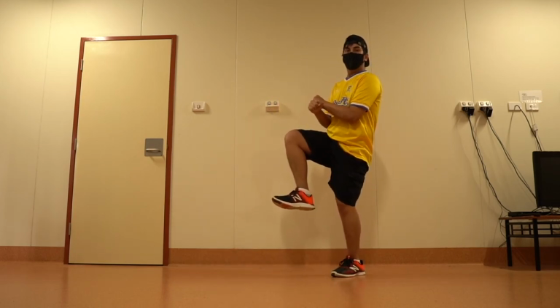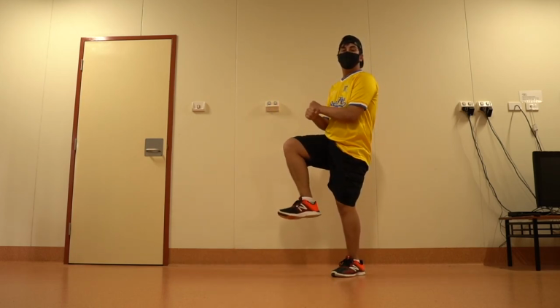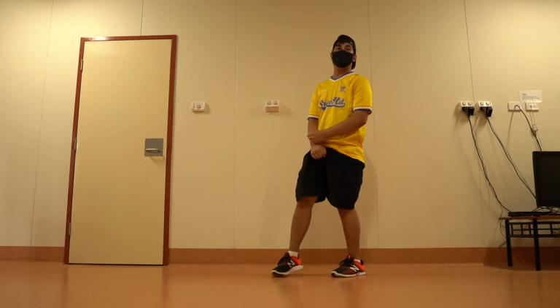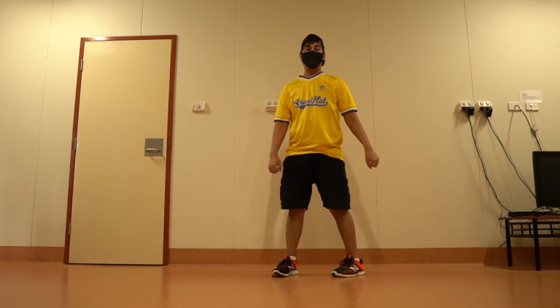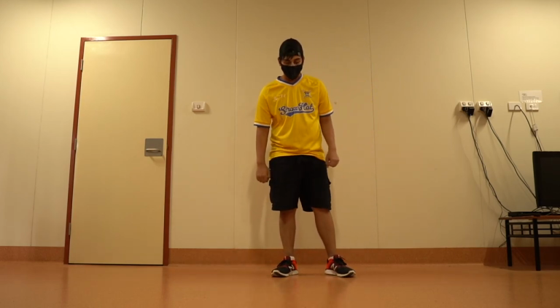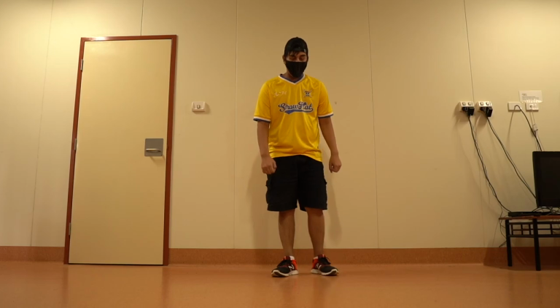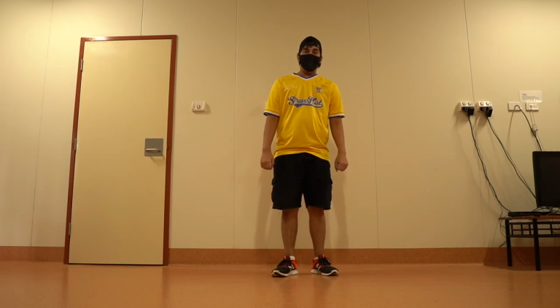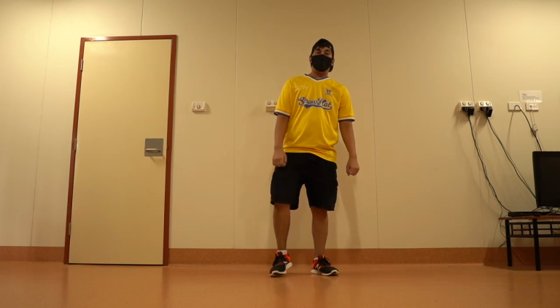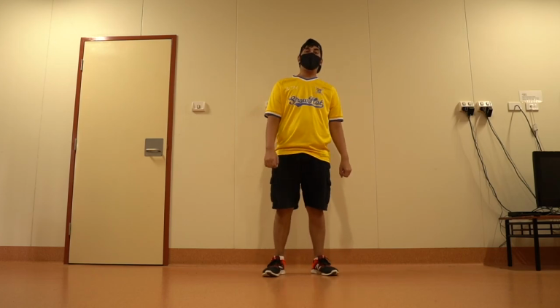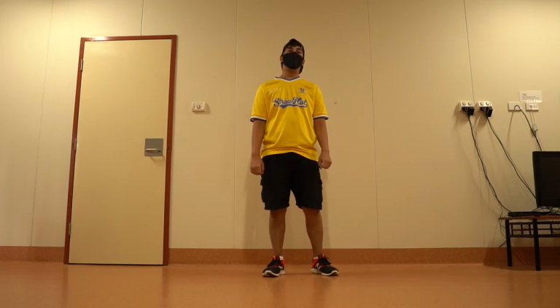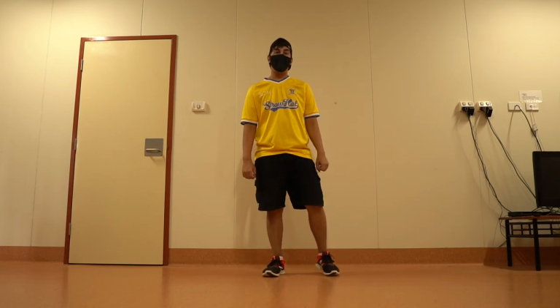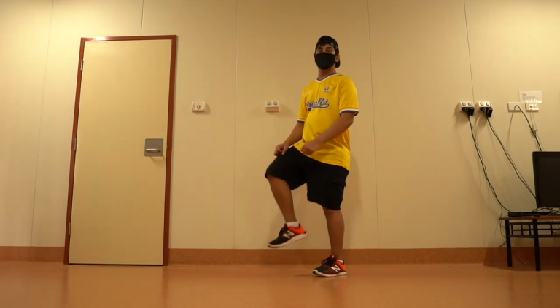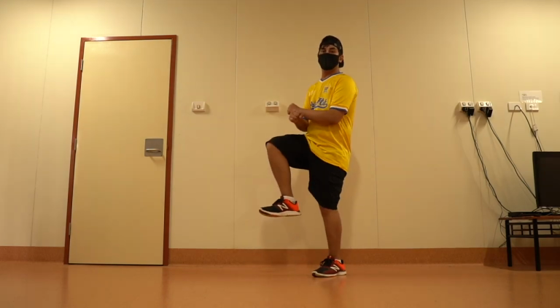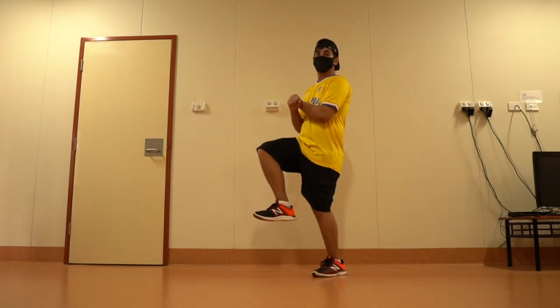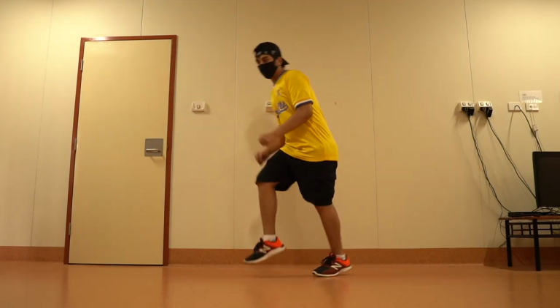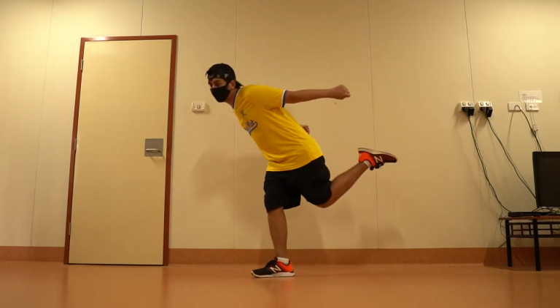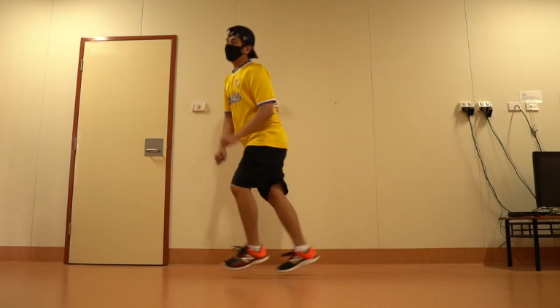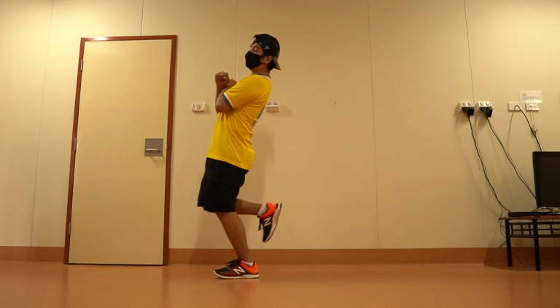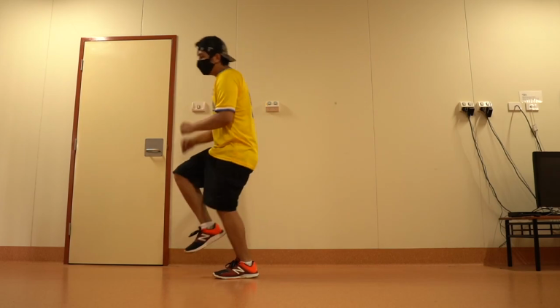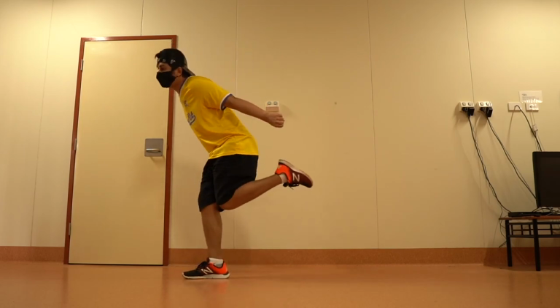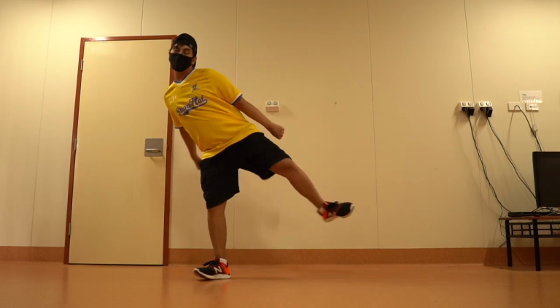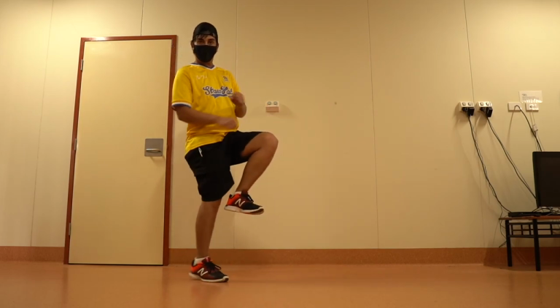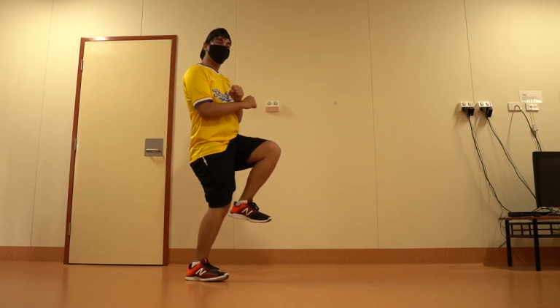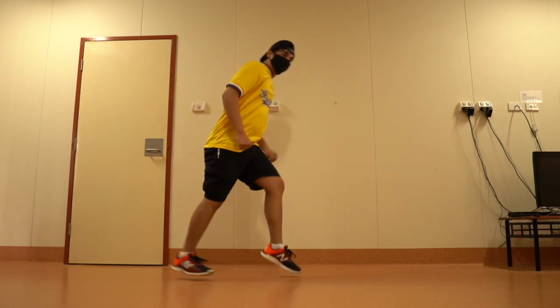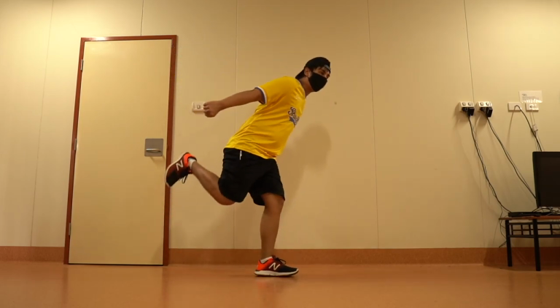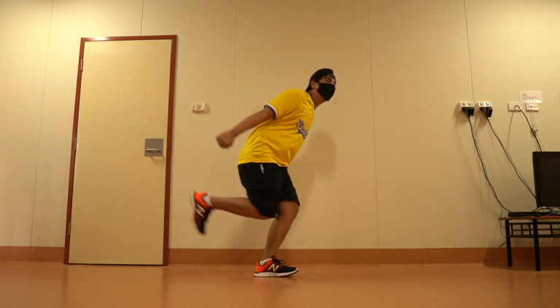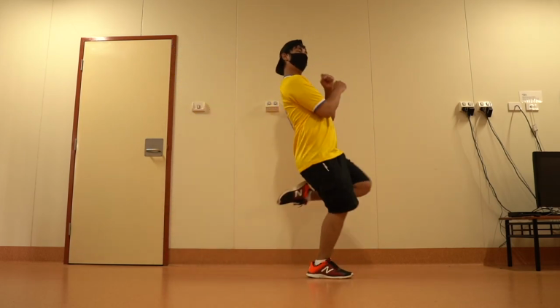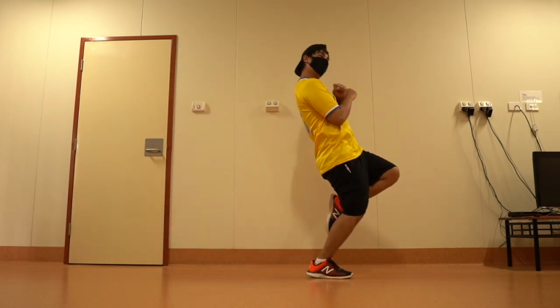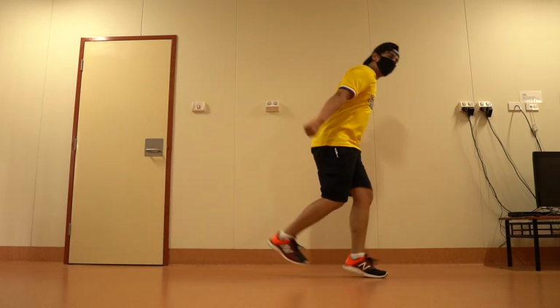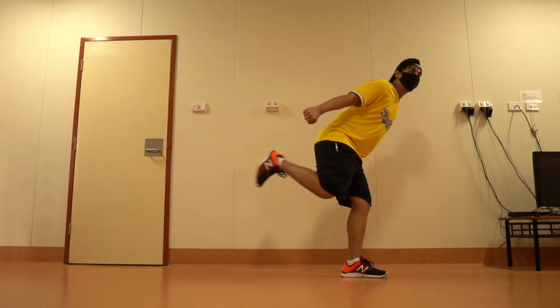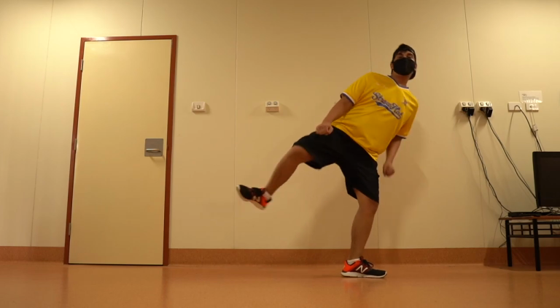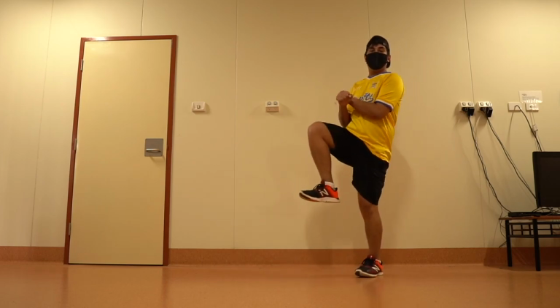Let's add some variations. One way is to walk forward while doing it: 1 2 3 and 4 5 6 7 and 8.